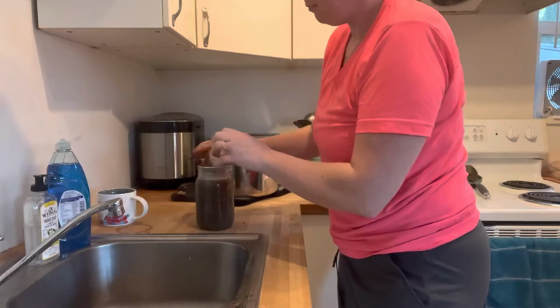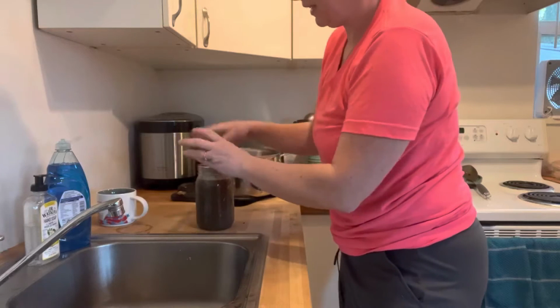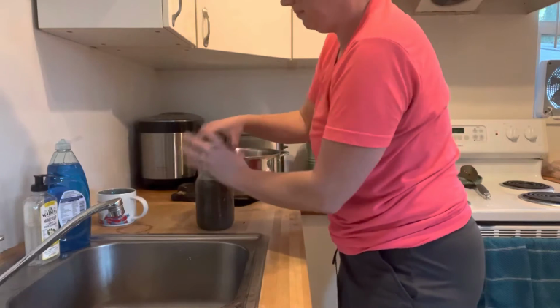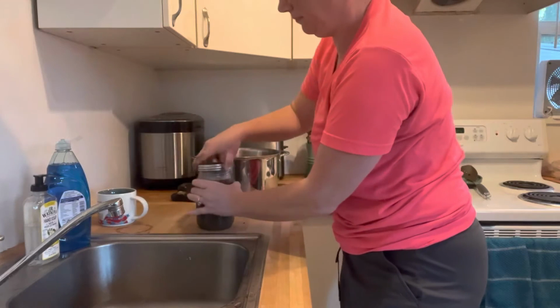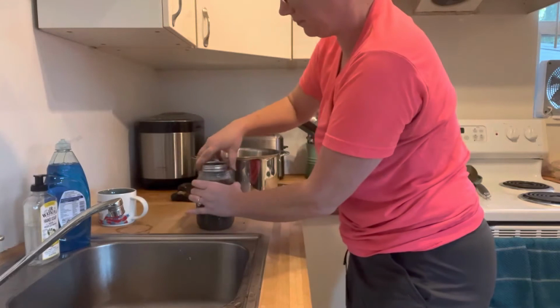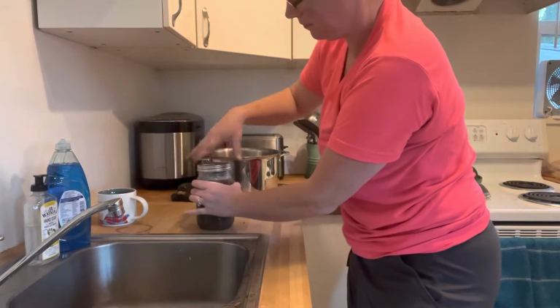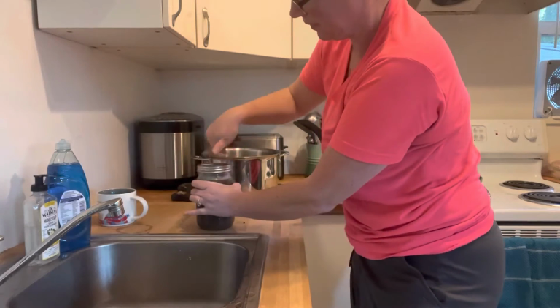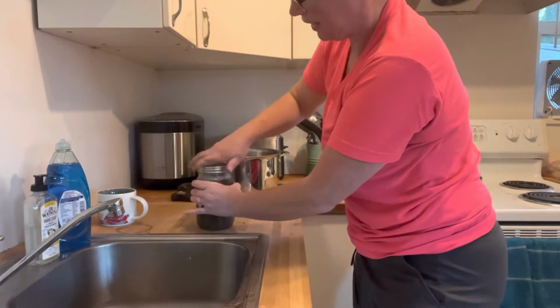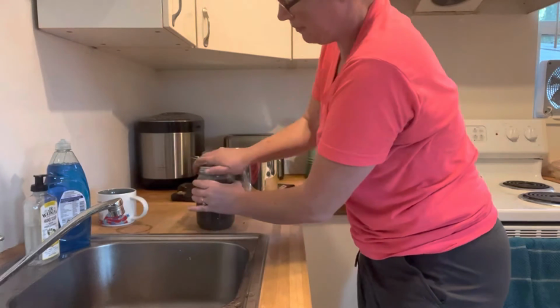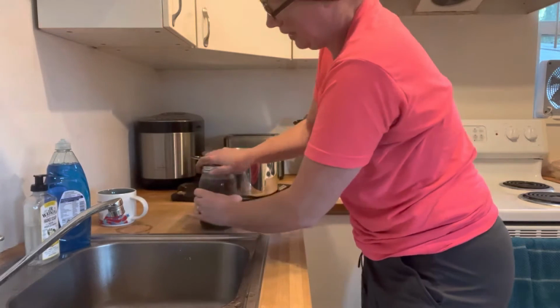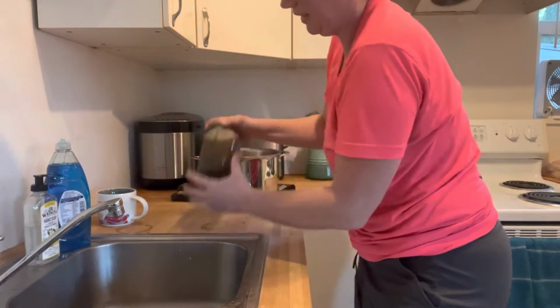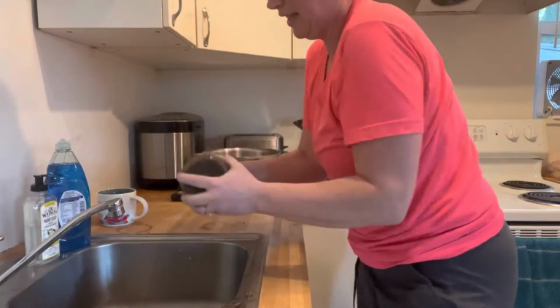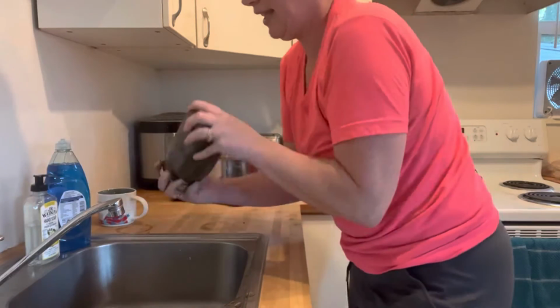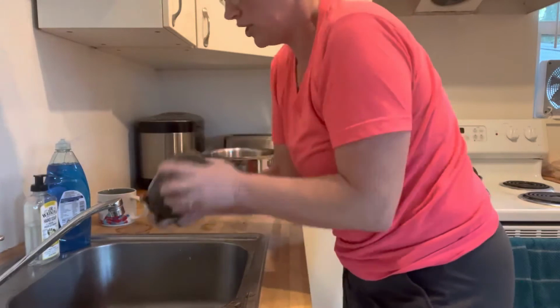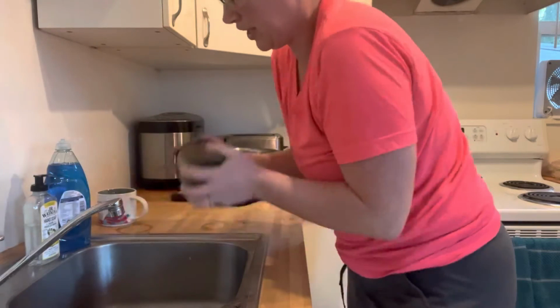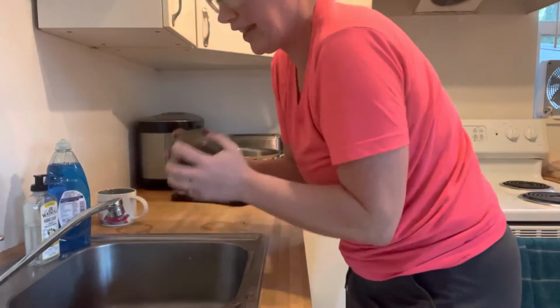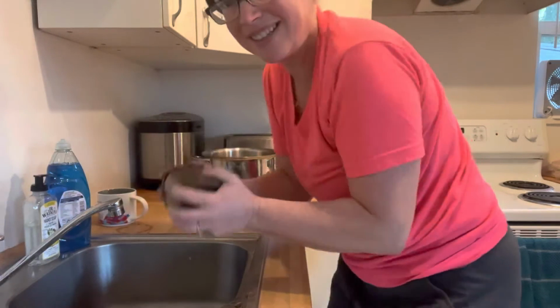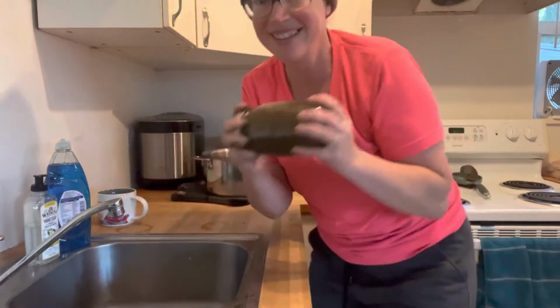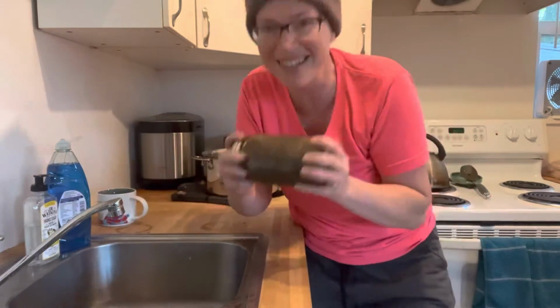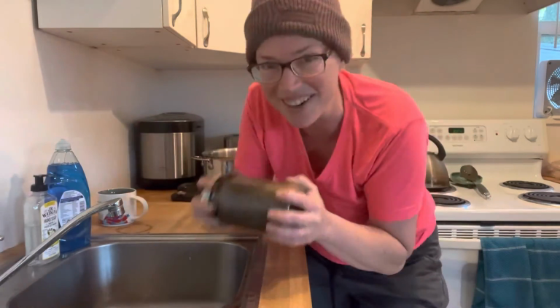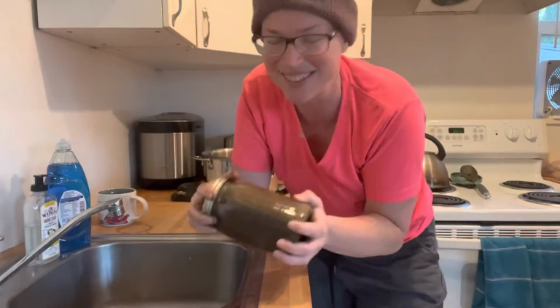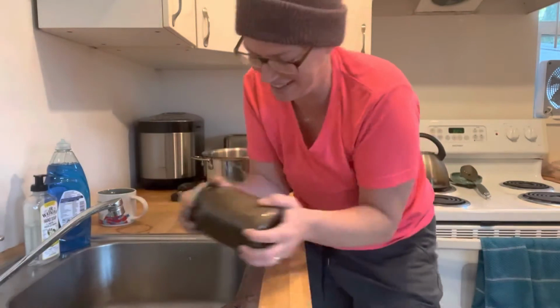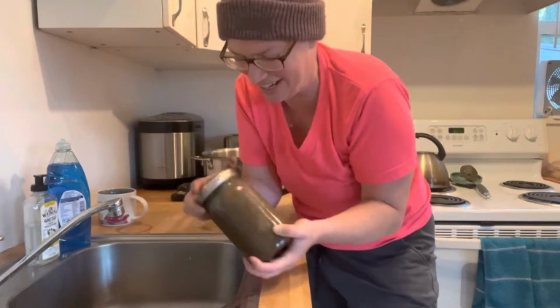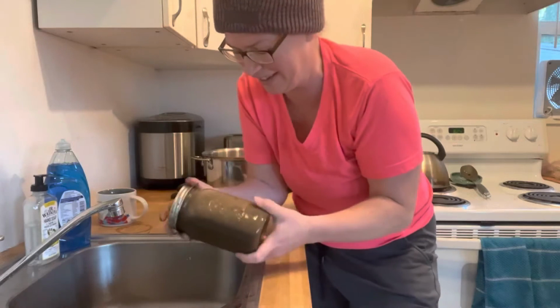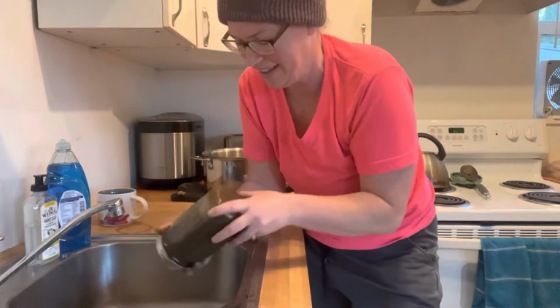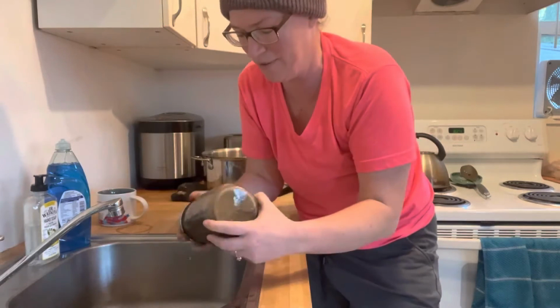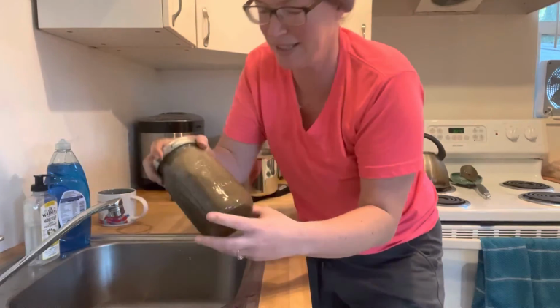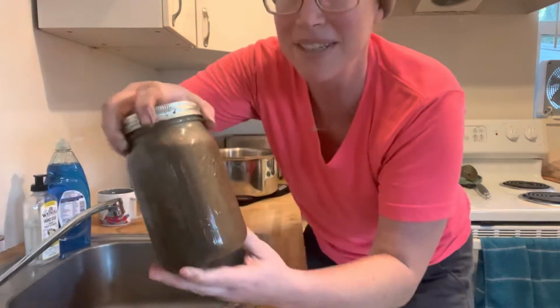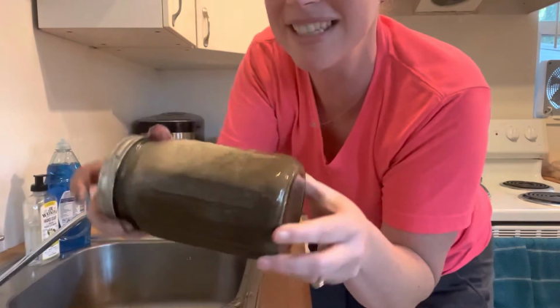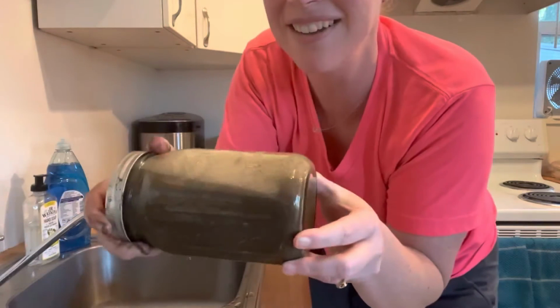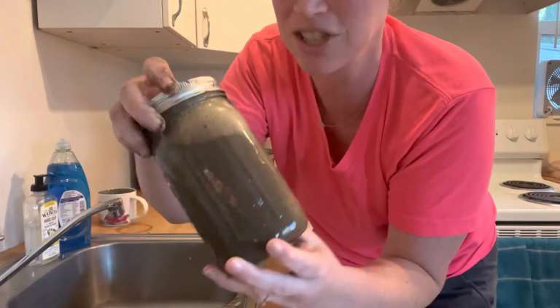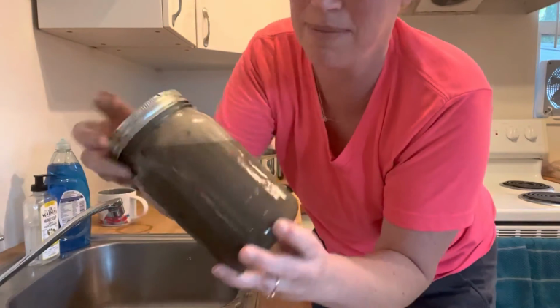I'll put my lid on and the ring. Shake, shake, shake — I'll do it off camera so I'm not shaking for a few minutes. But you can see now it looks like chocolate milk.